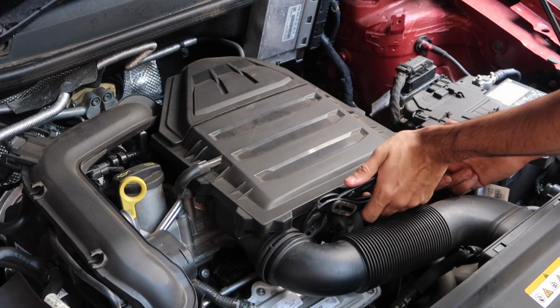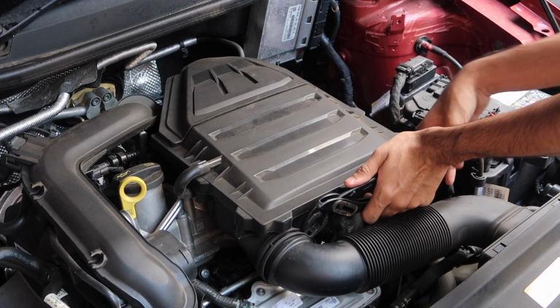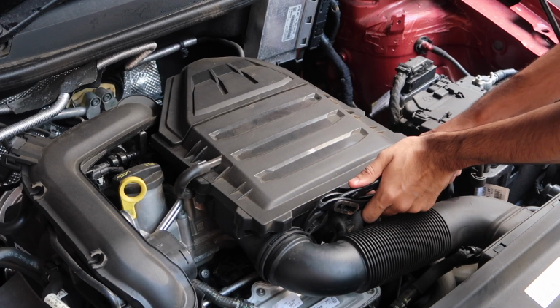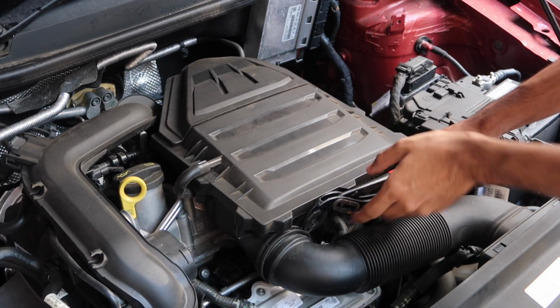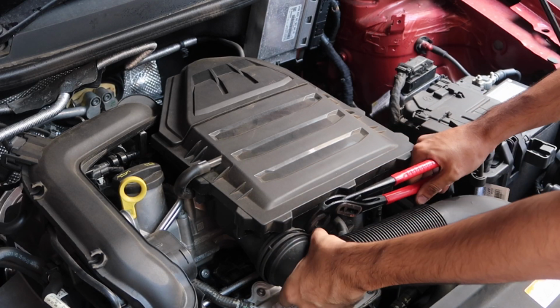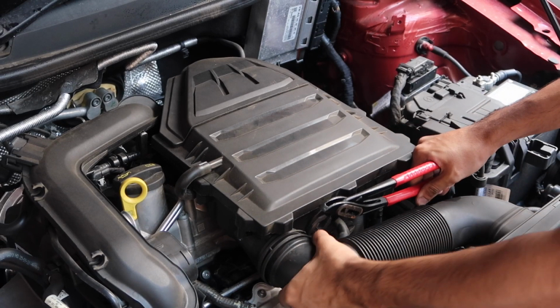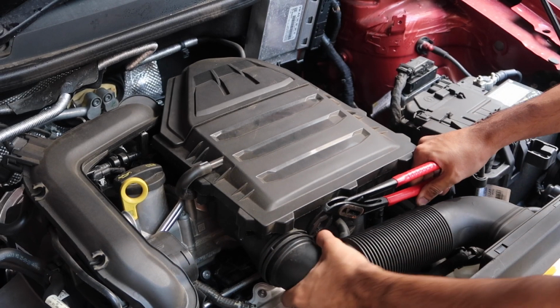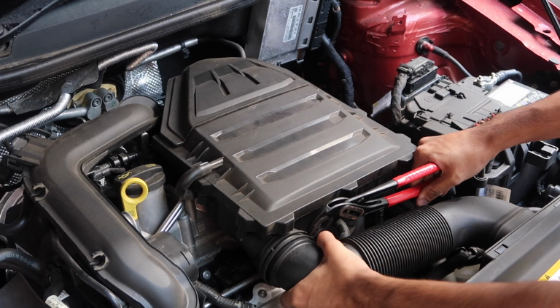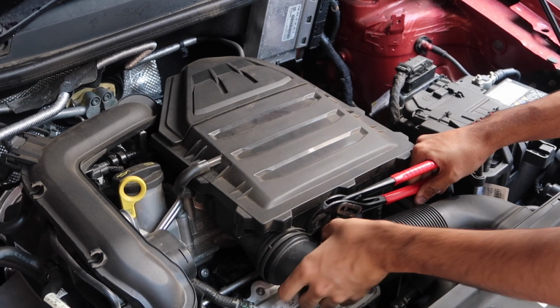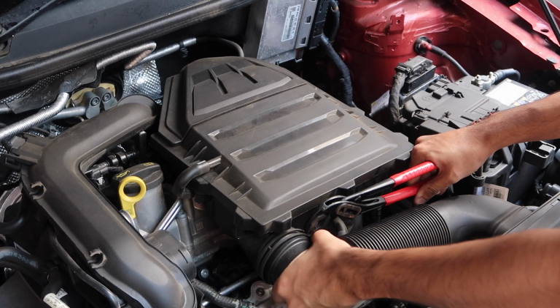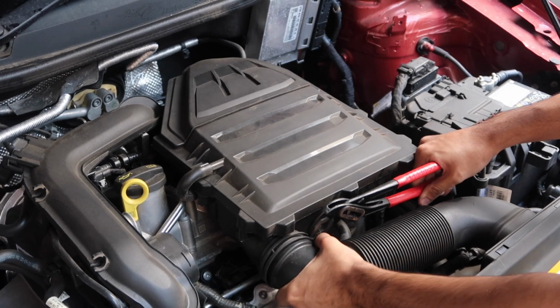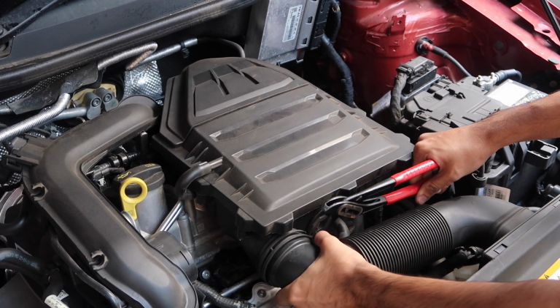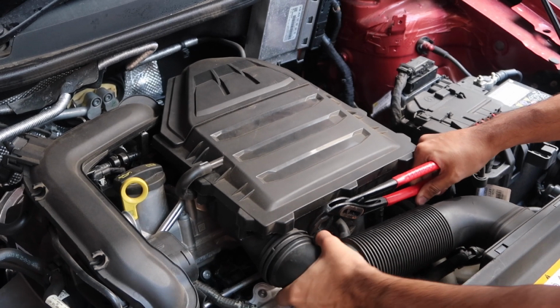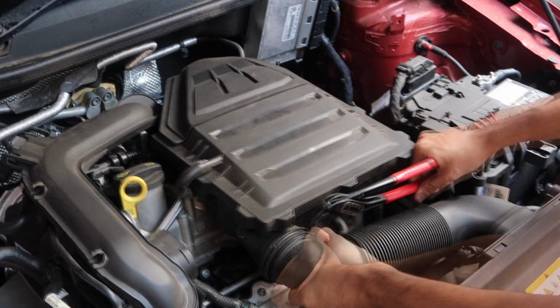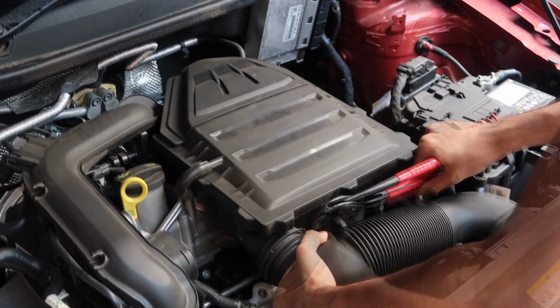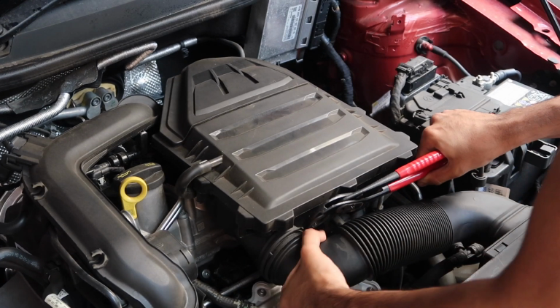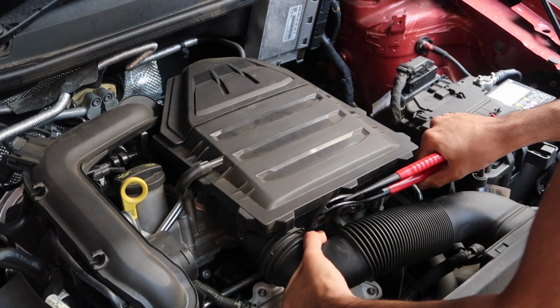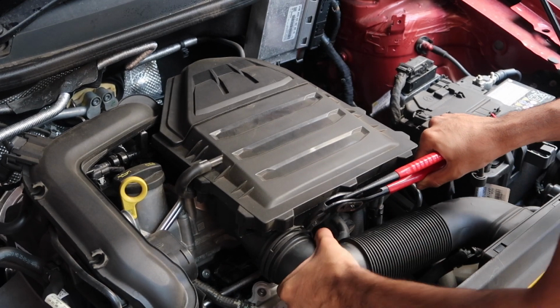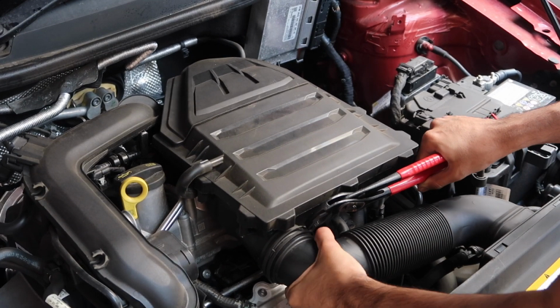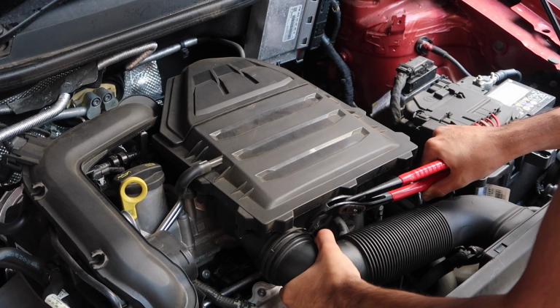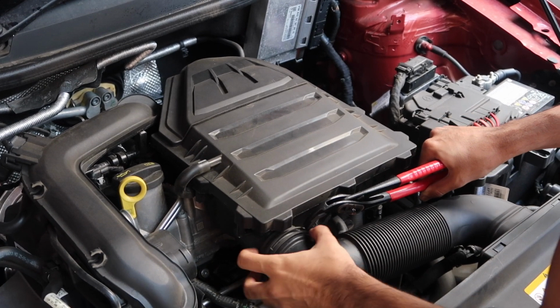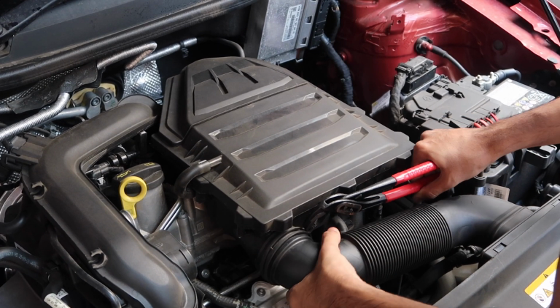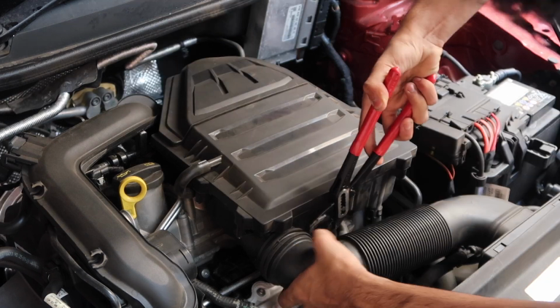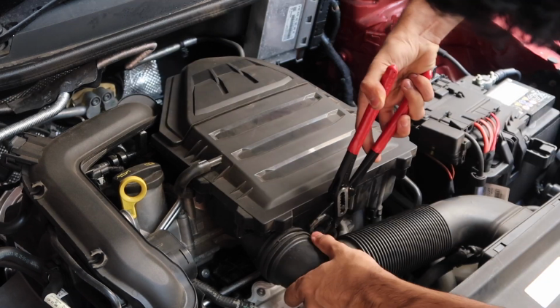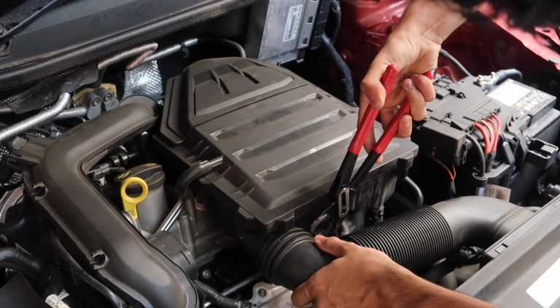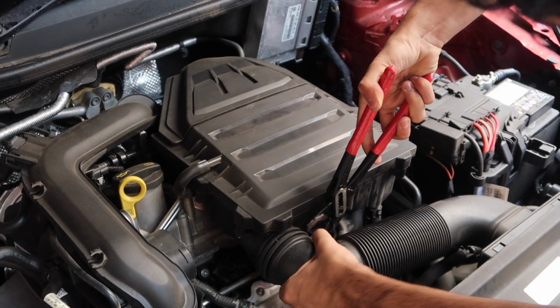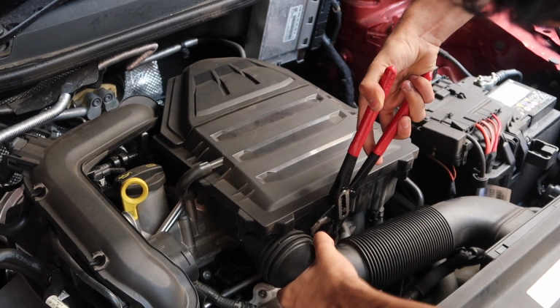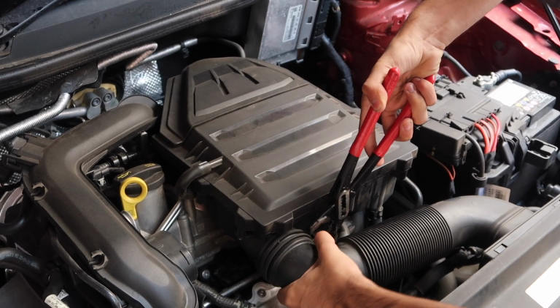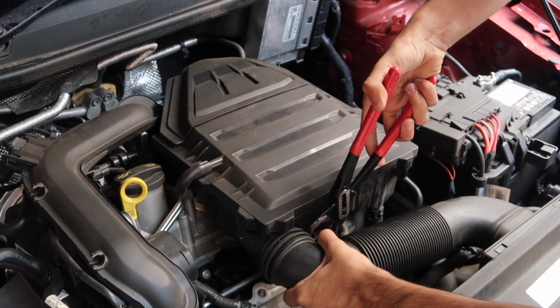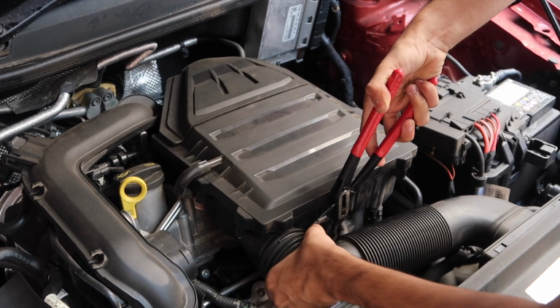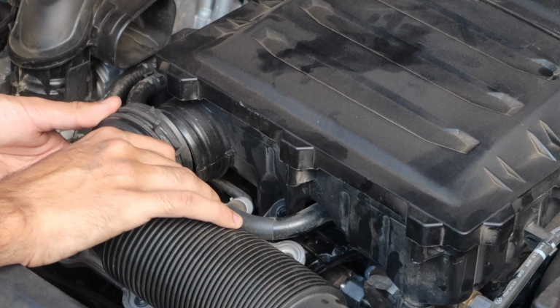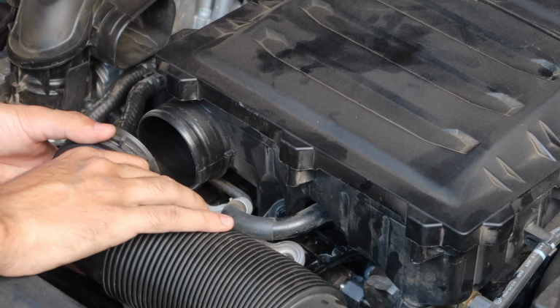The hose might be really tight, so try gently twisting and tugging at it in place. Once you sense play, pull it backwards in a straight line and it should be off in no time.